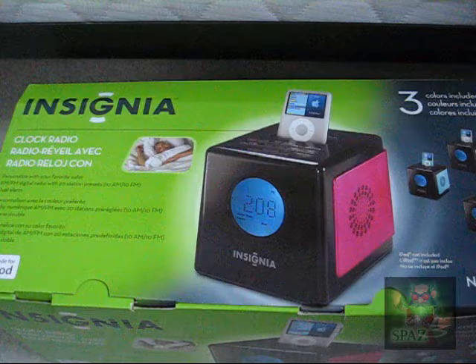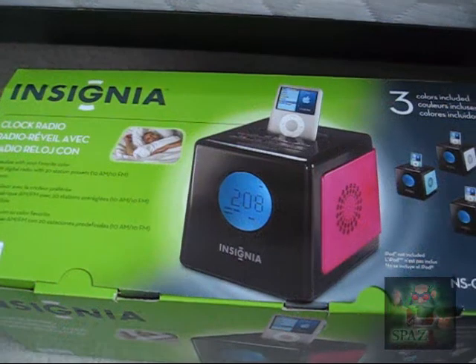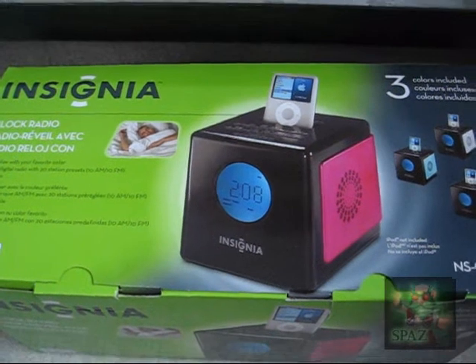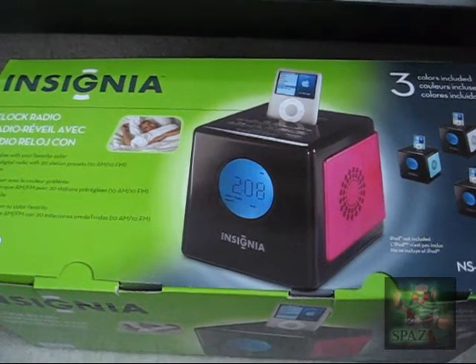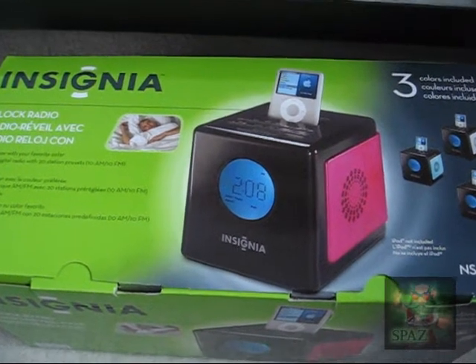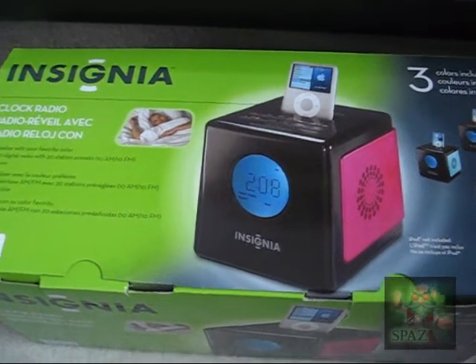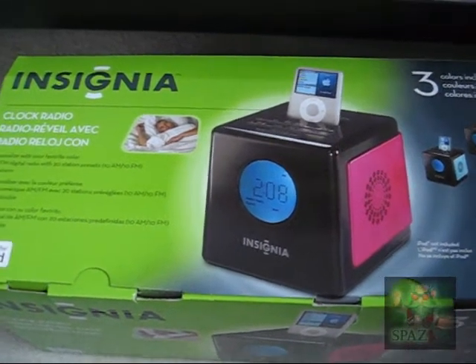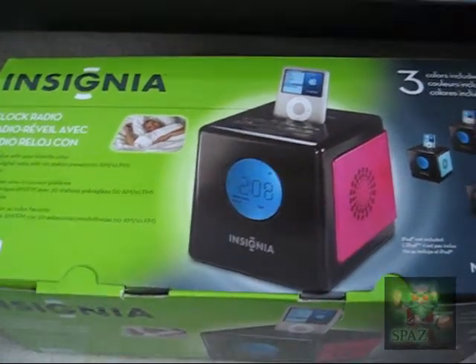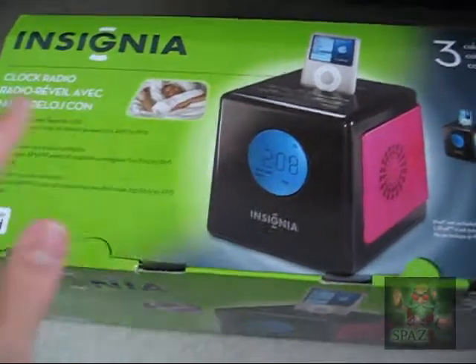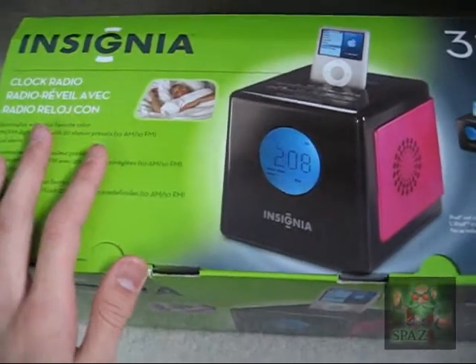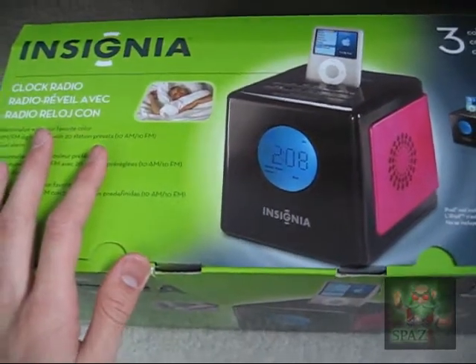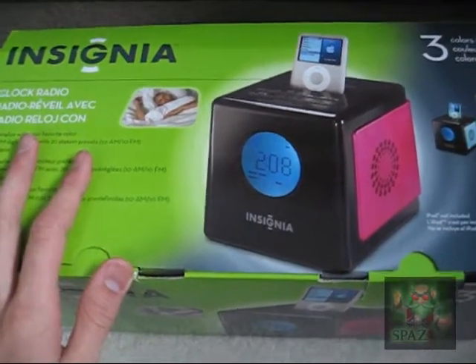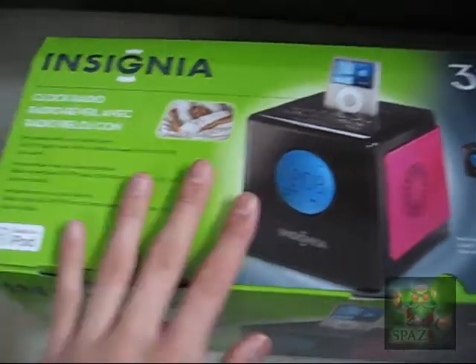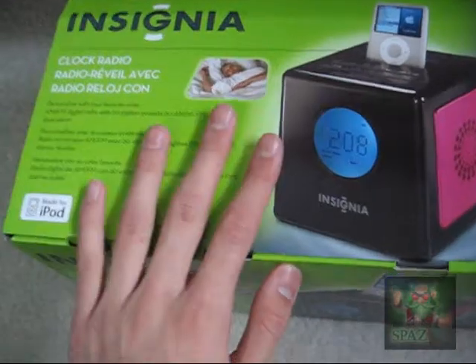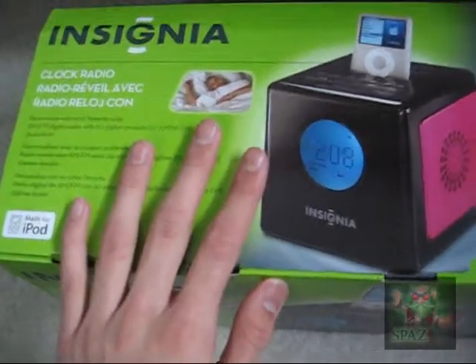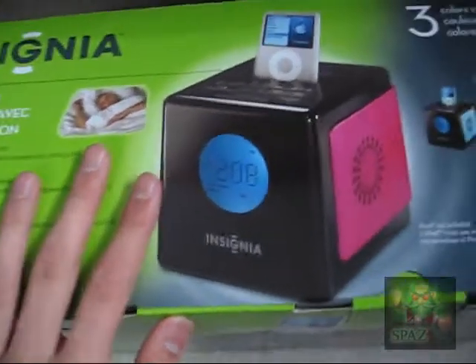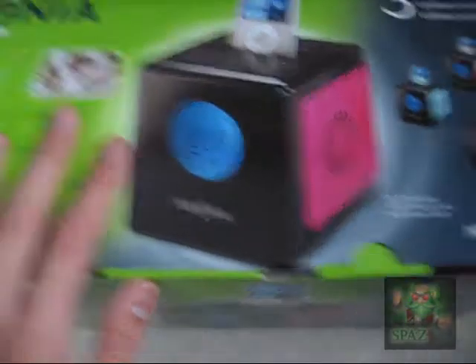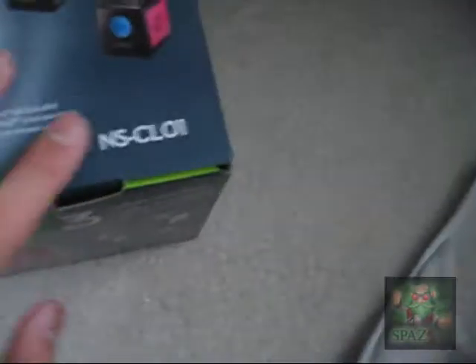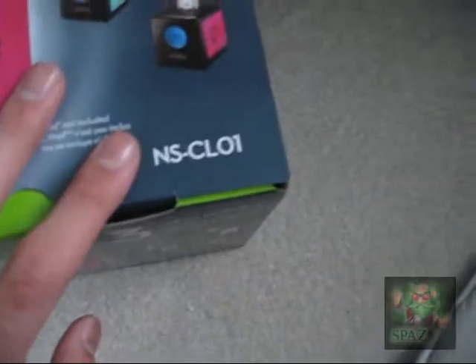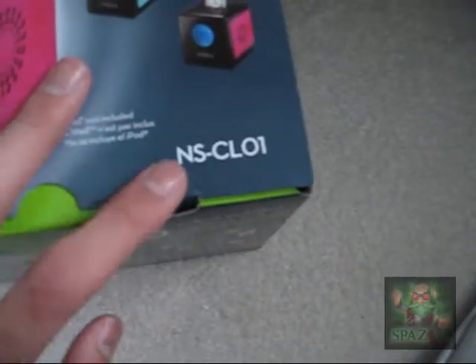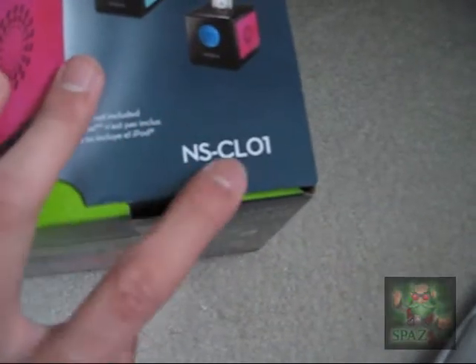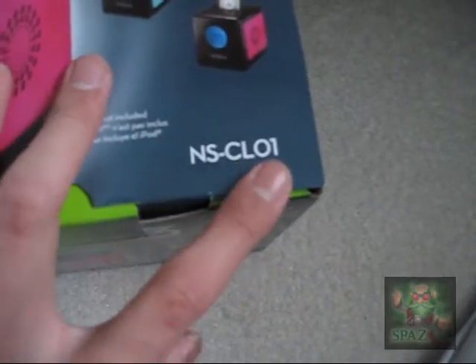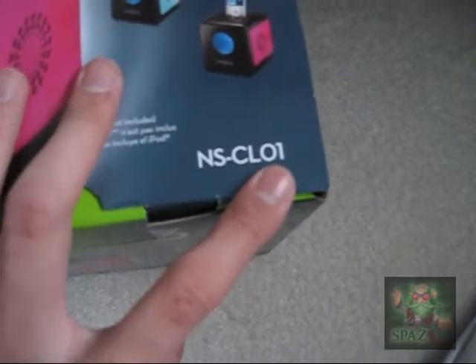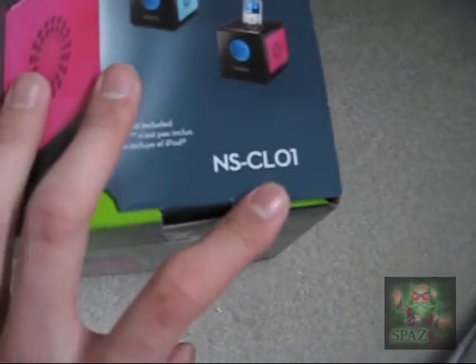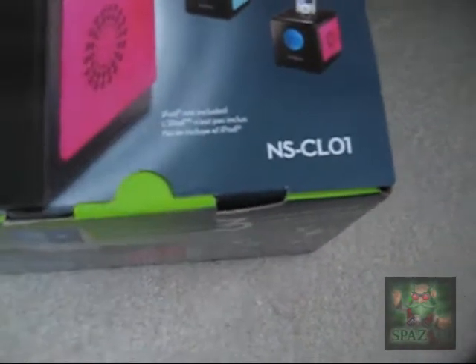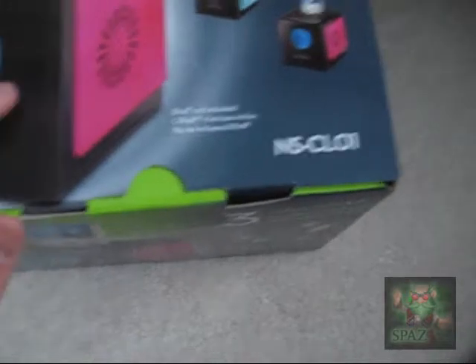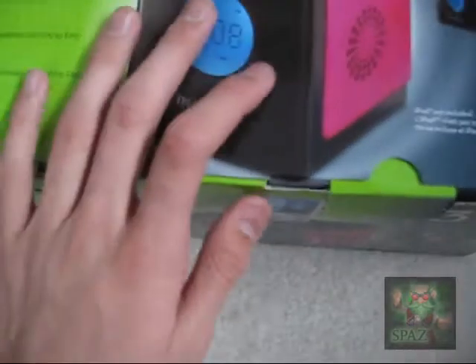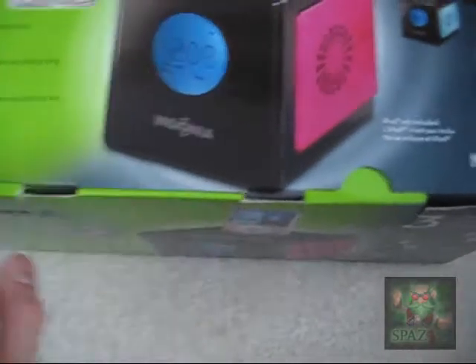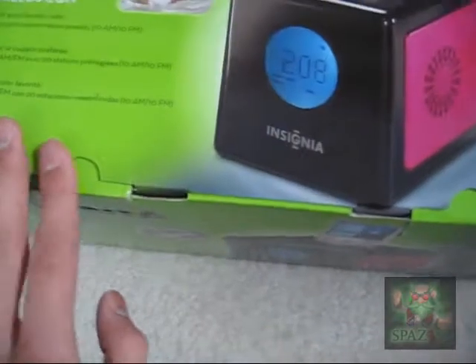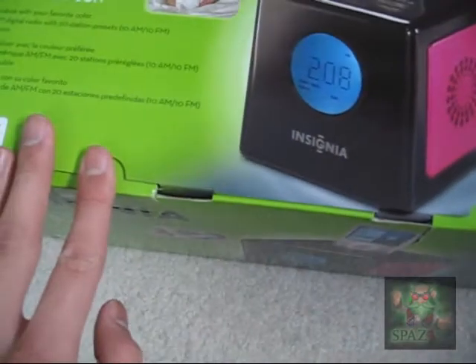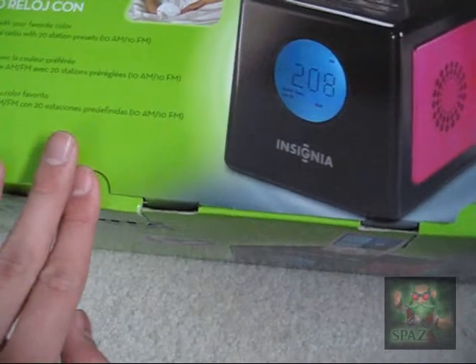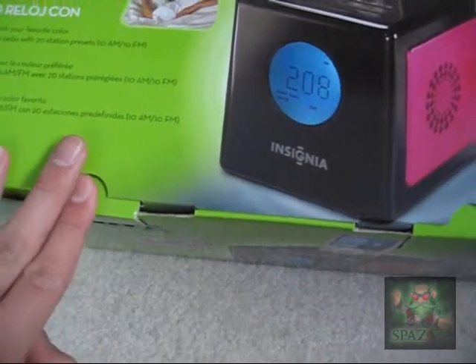This is an unboxing of the Insignia clock radio. I'm not sure what the model name is — I think it's the NCCL01, but I could be wrong. Let's open it up.